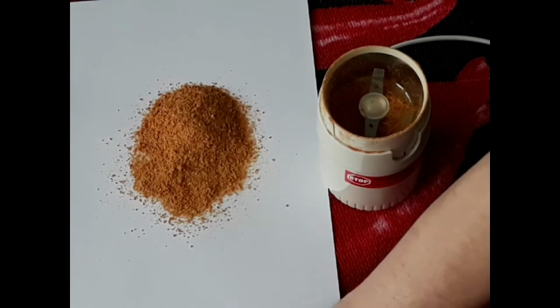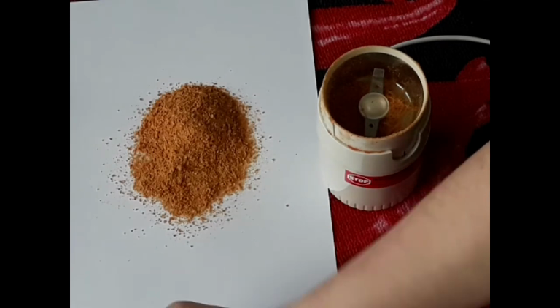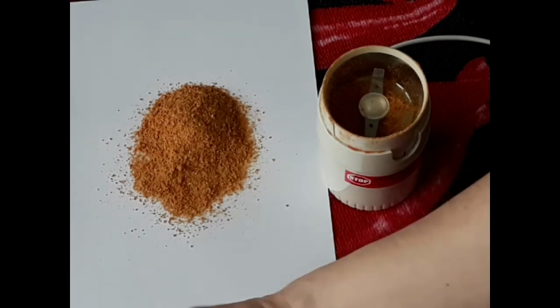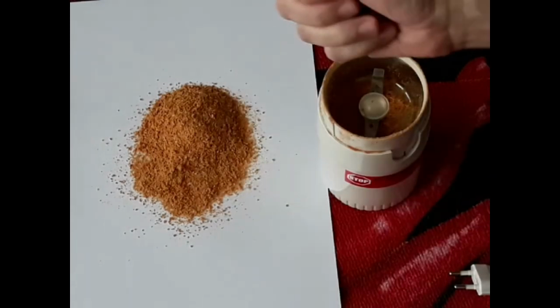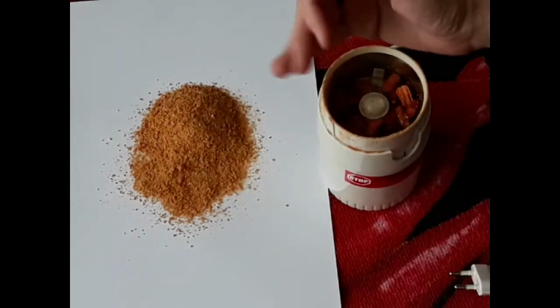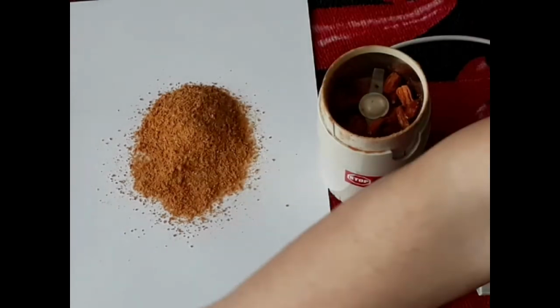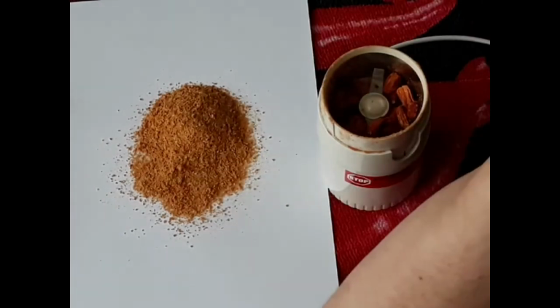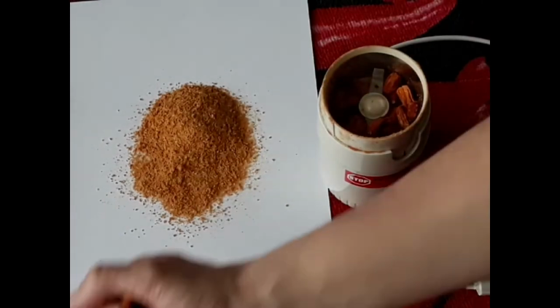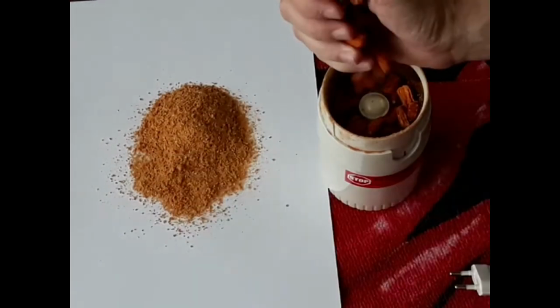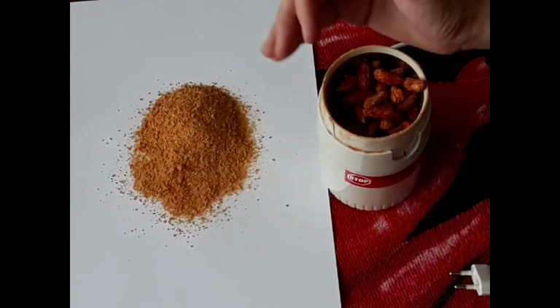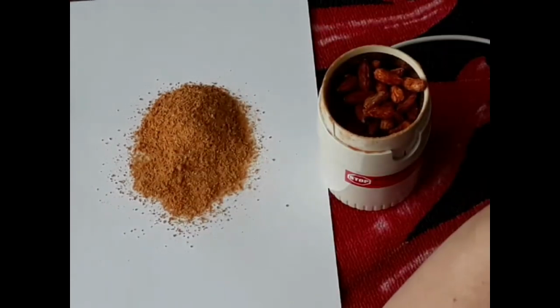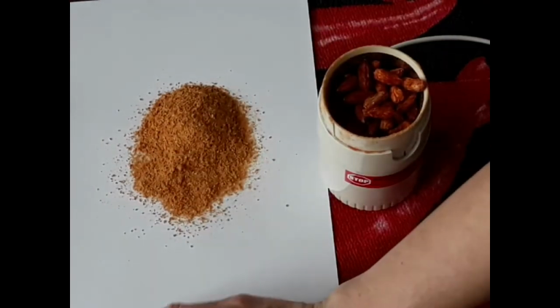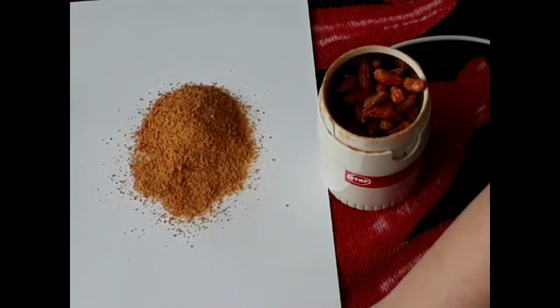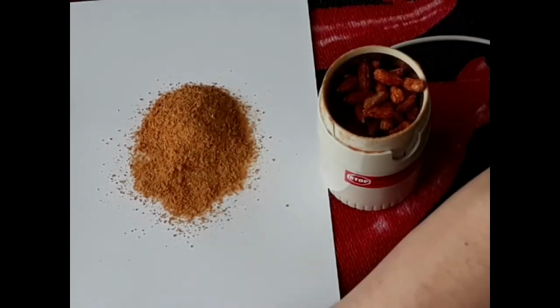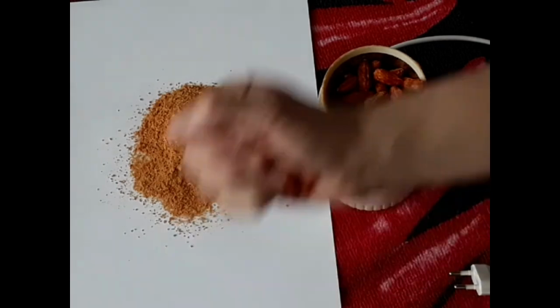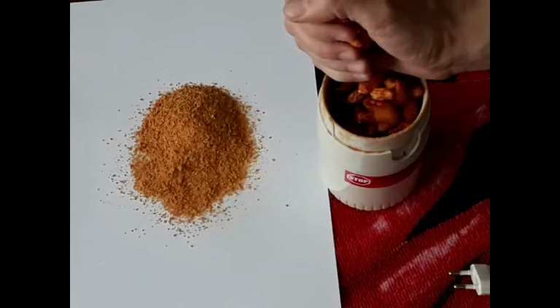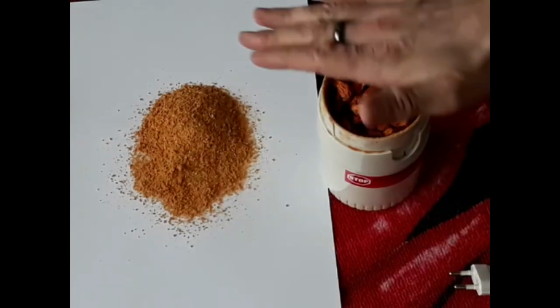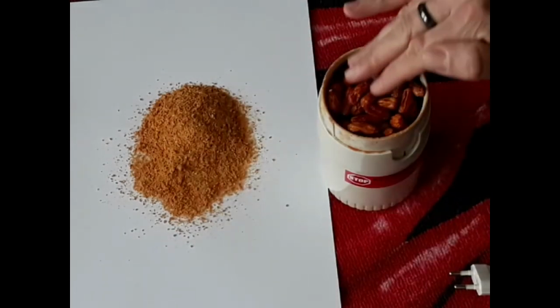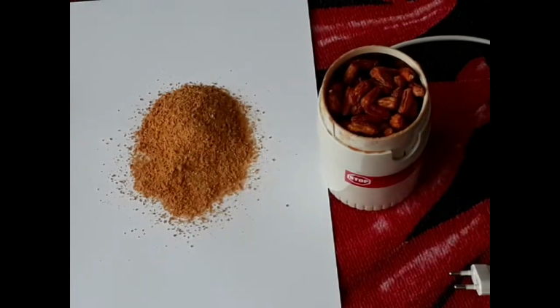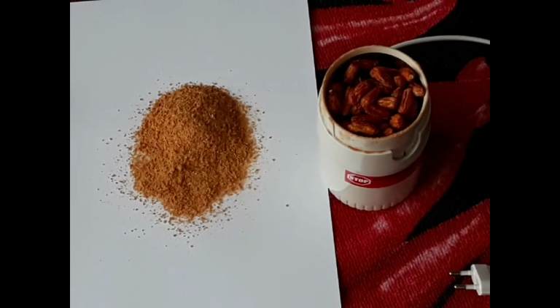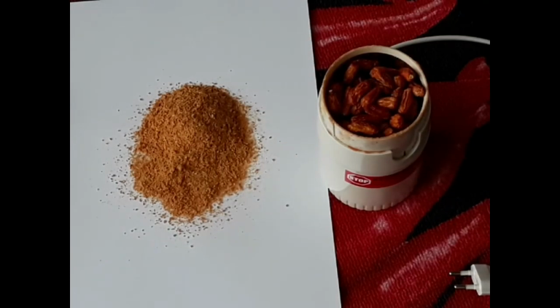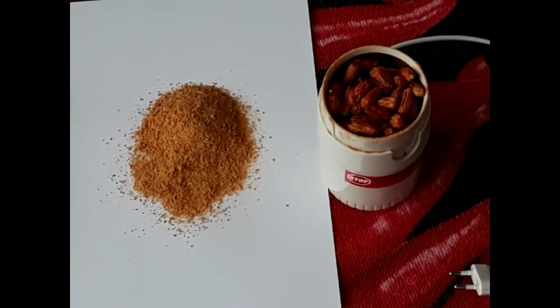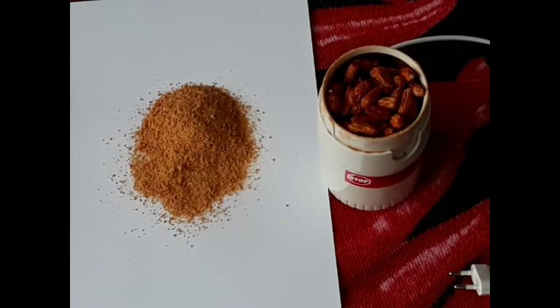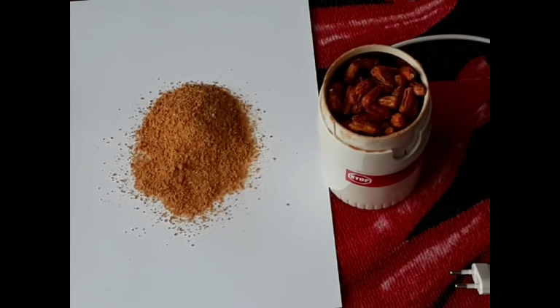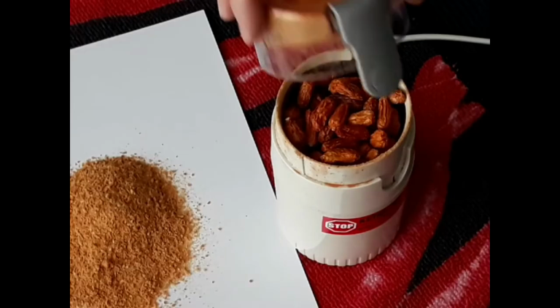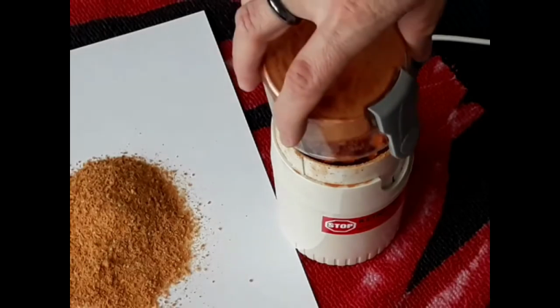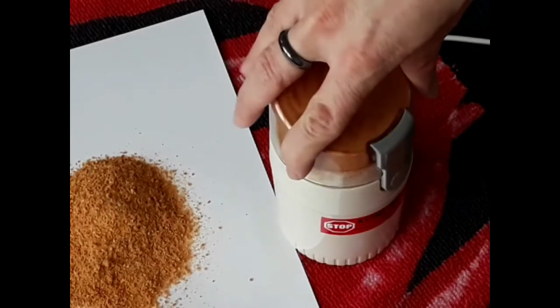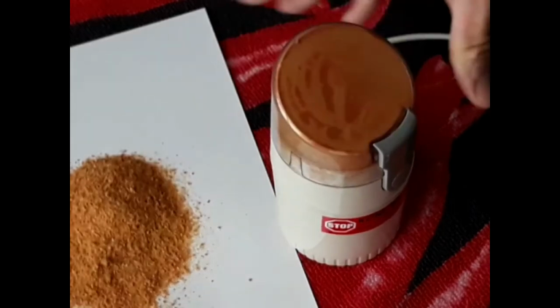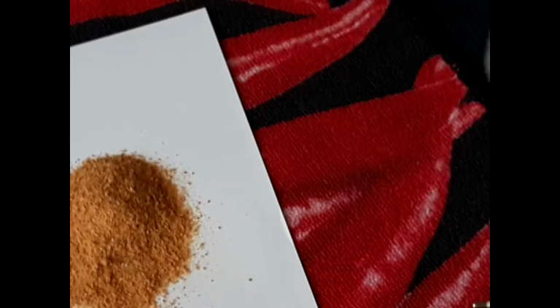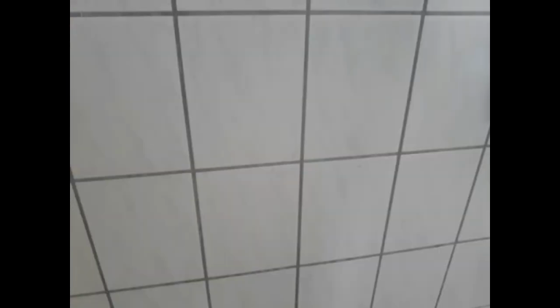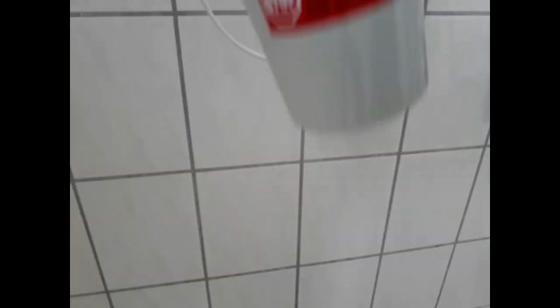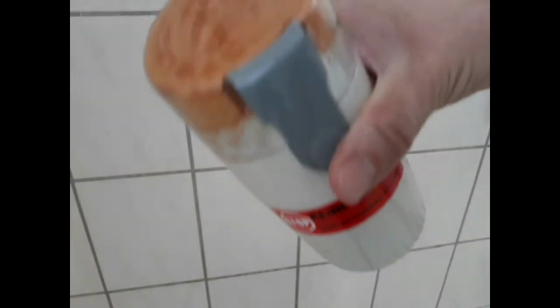Since I already have enough seeds of this generation of the Cariolochia Scorpion Strand, the rest of the fruits go whole into the coffee grinder. On with the lid and off to the electric outlet. Commence grinding.